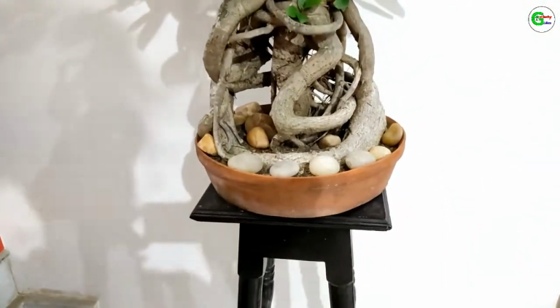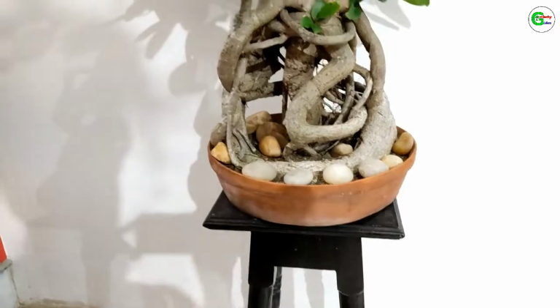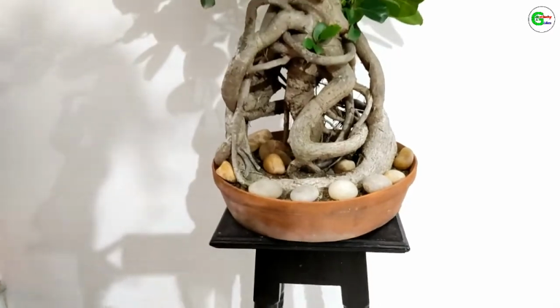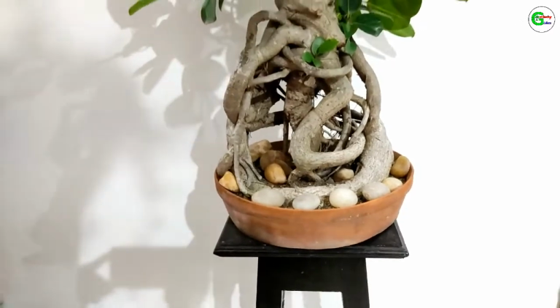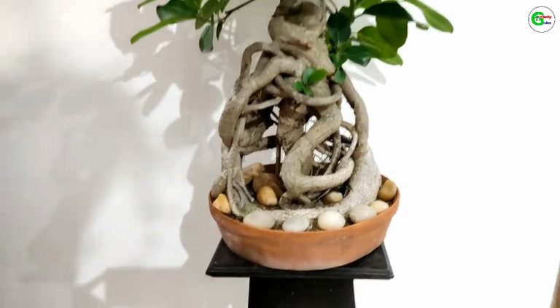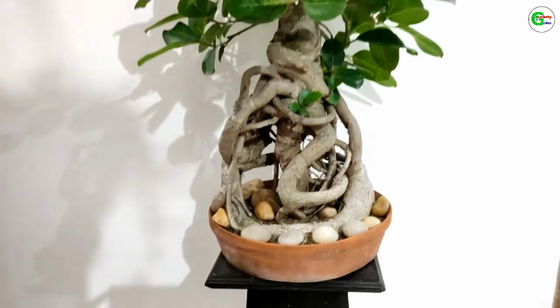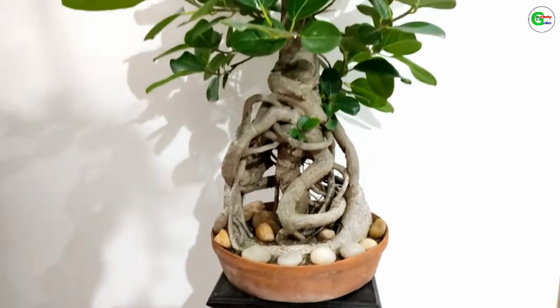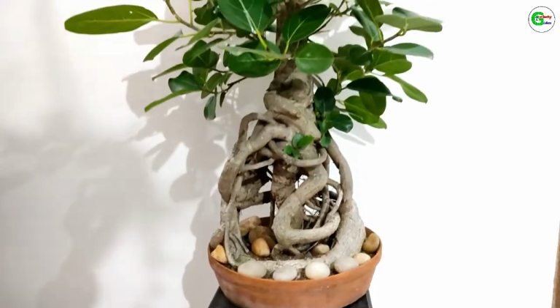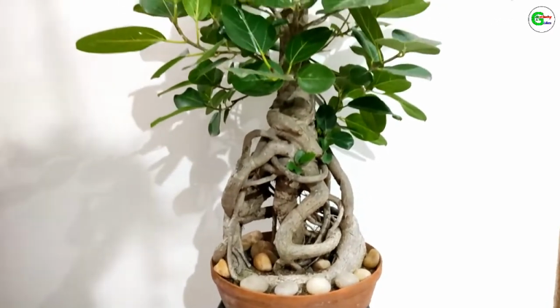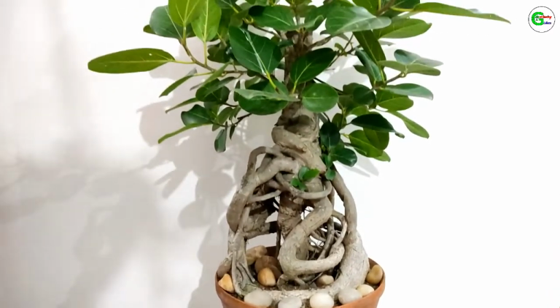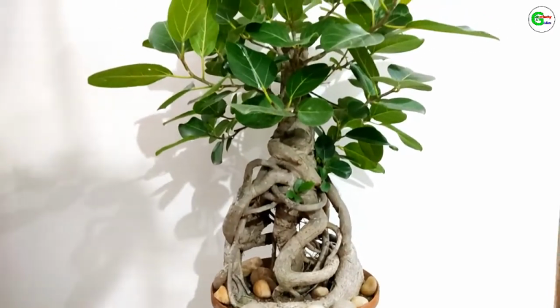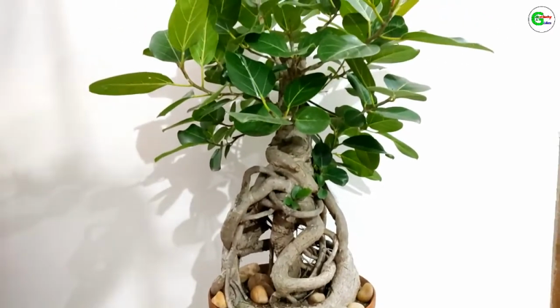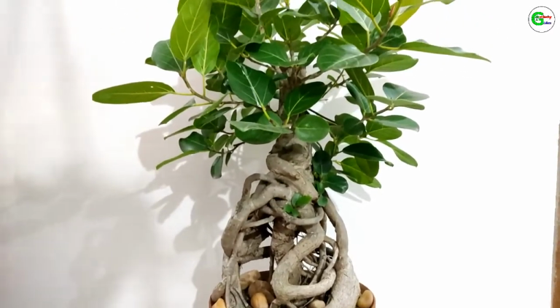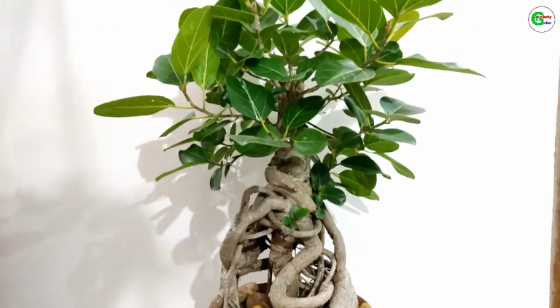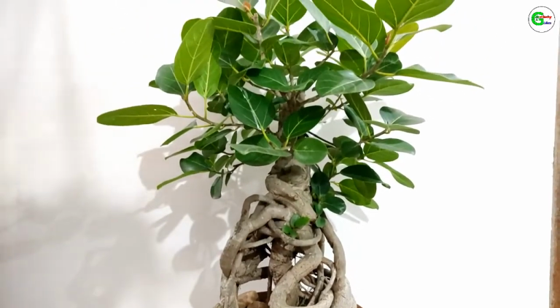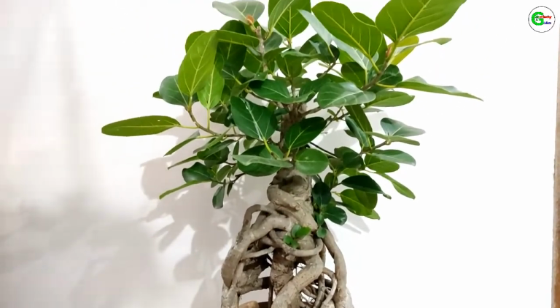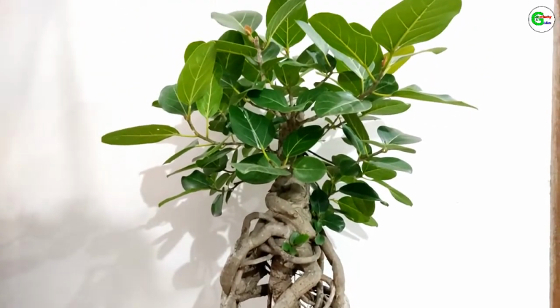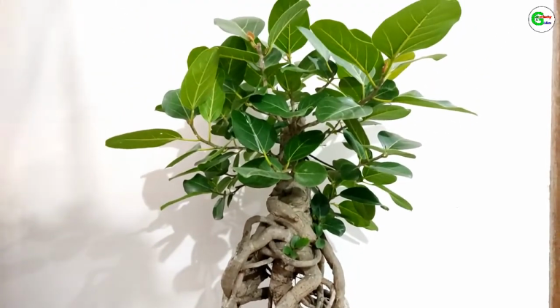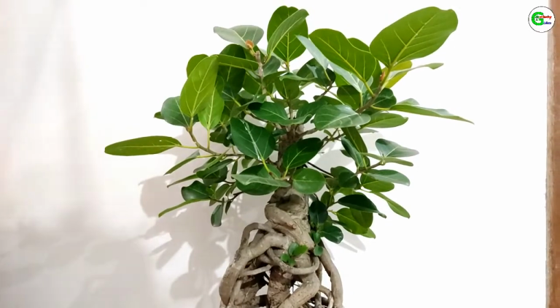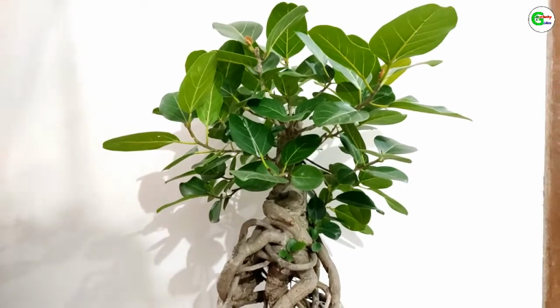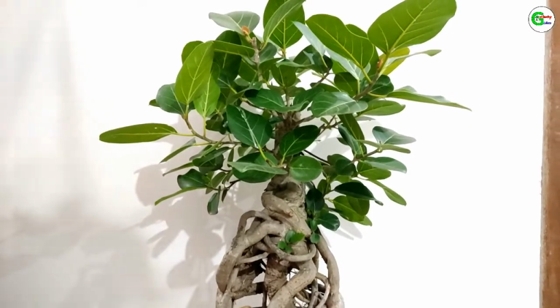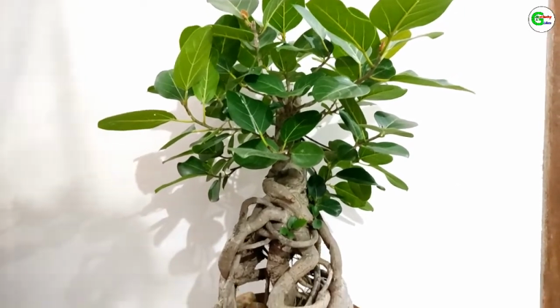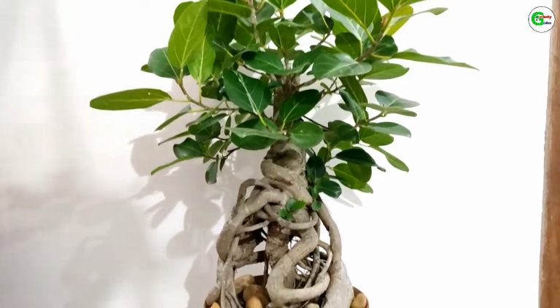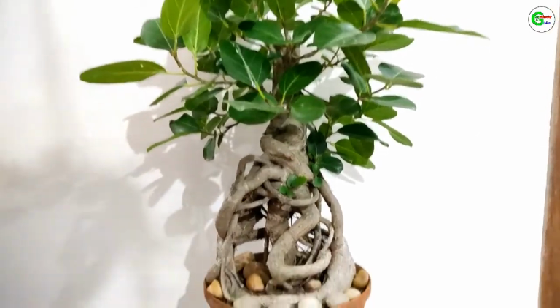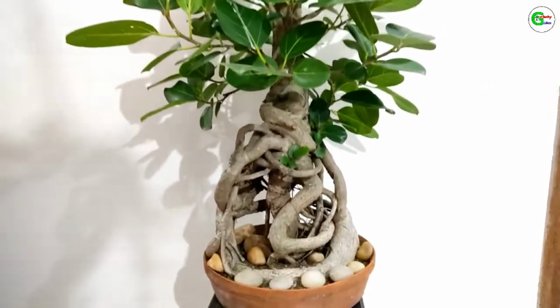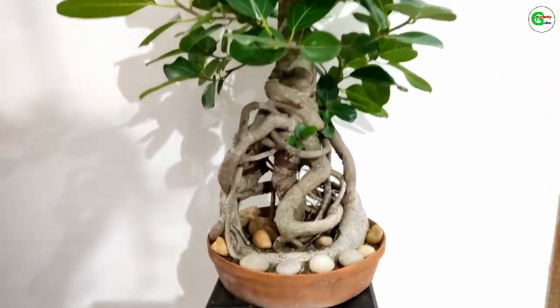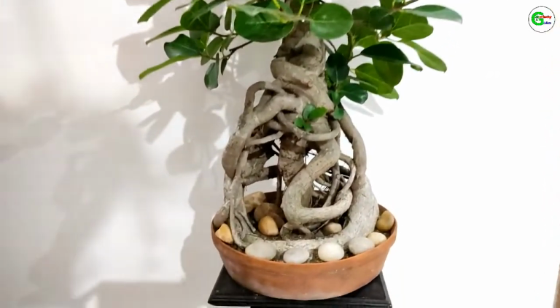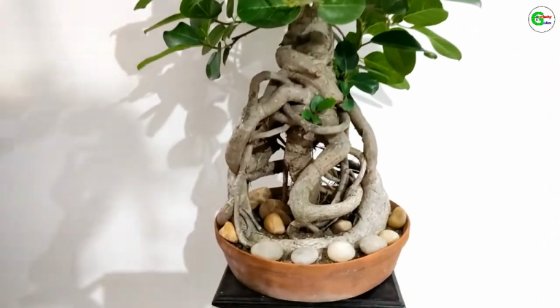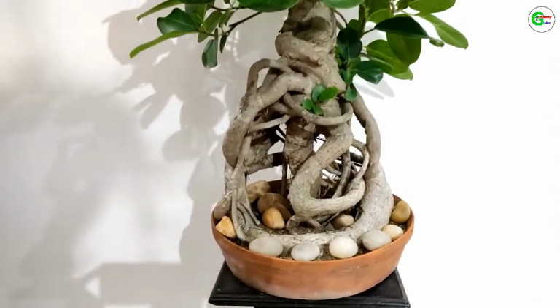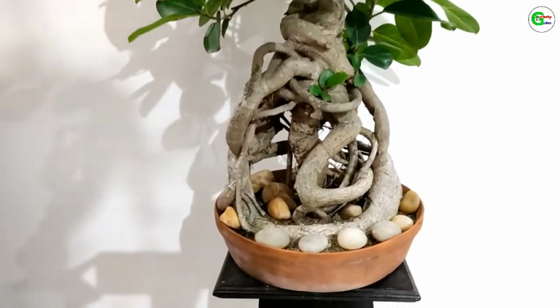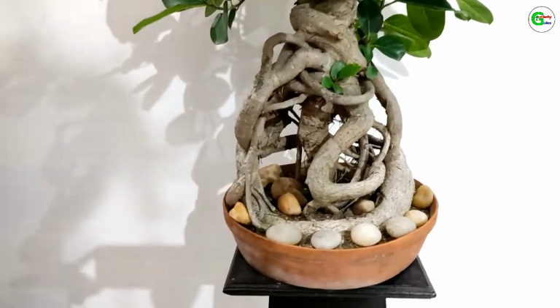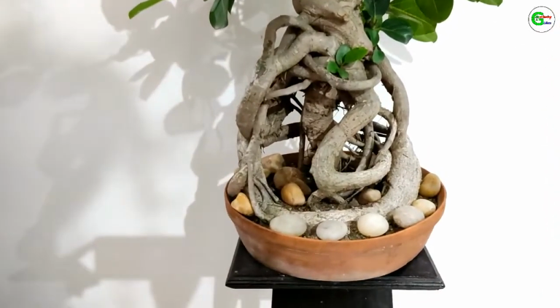I think it looks very beautiful. You can try to do it. I am sure you will do it better.